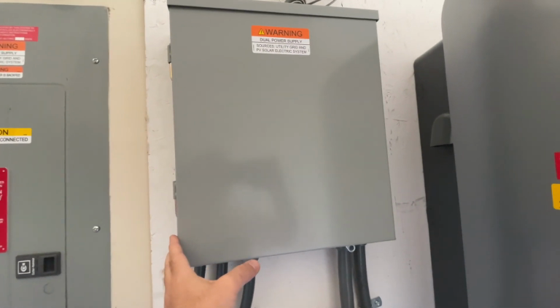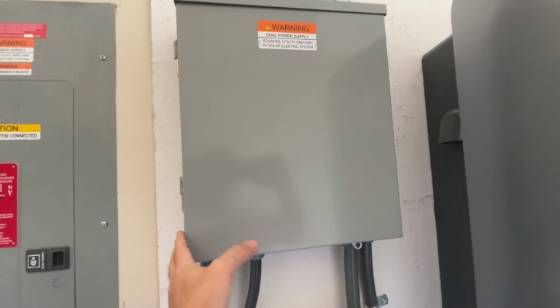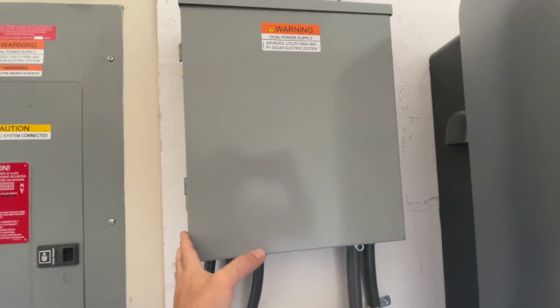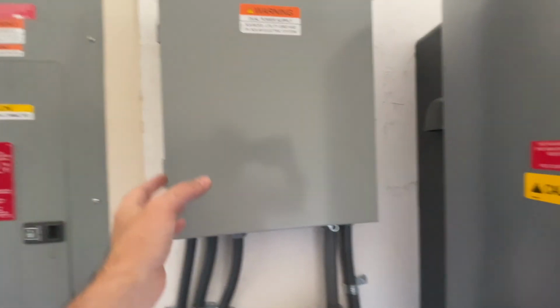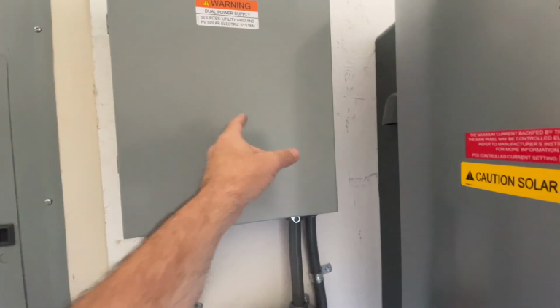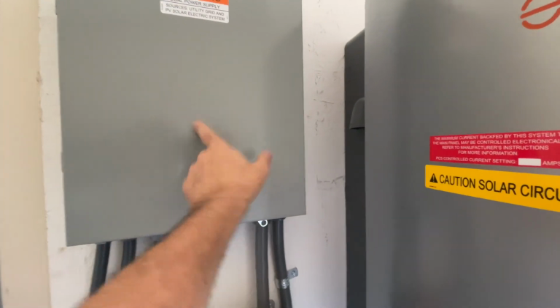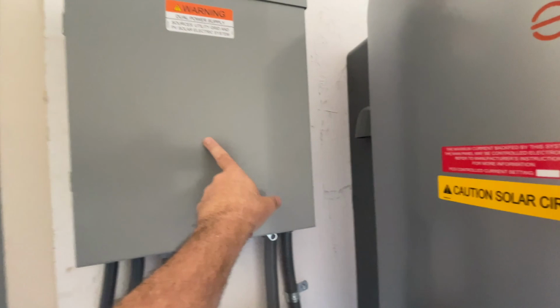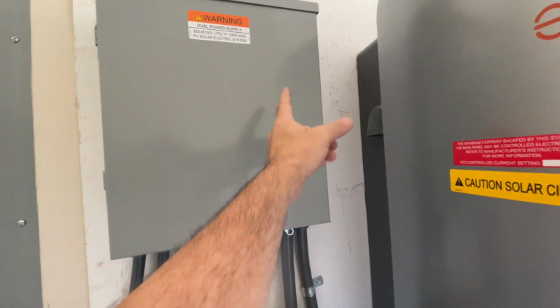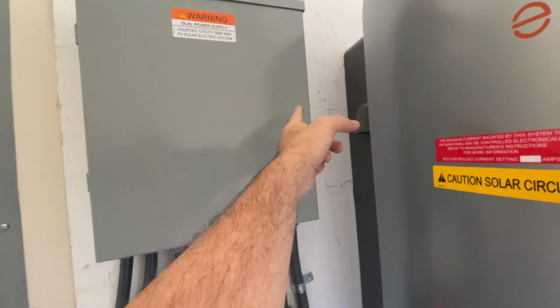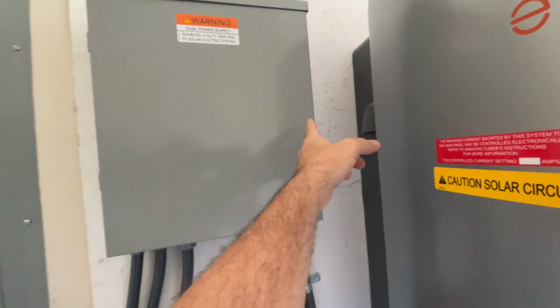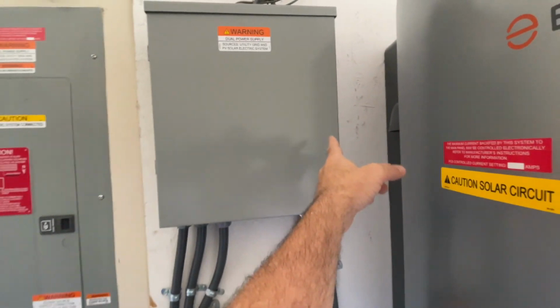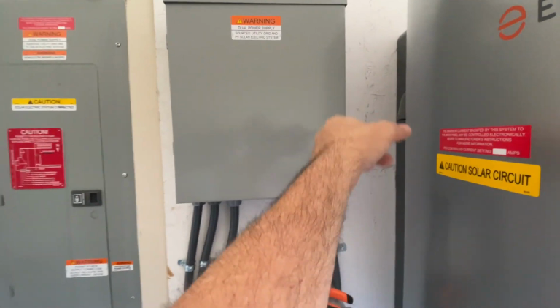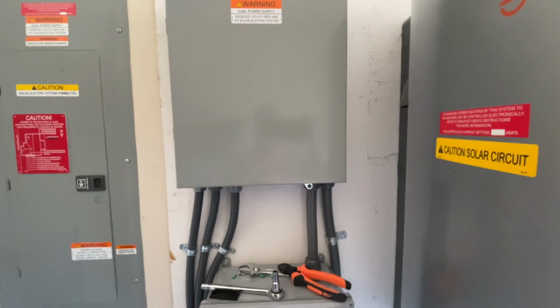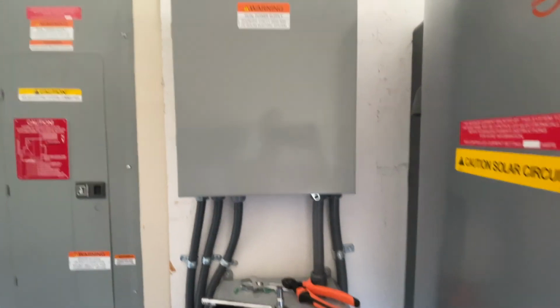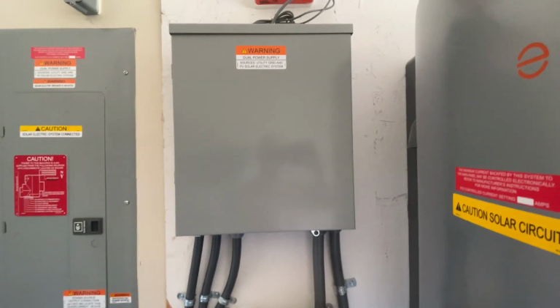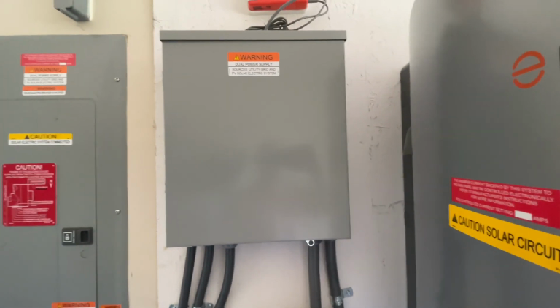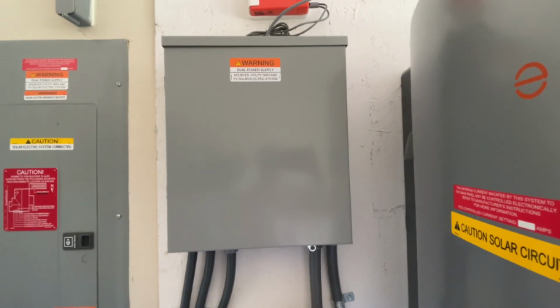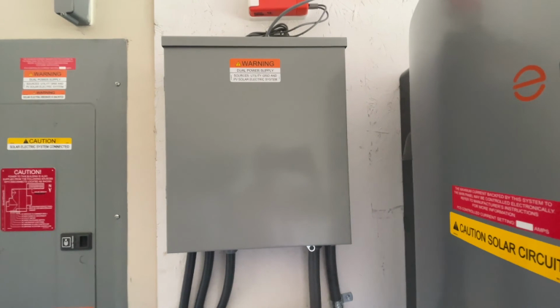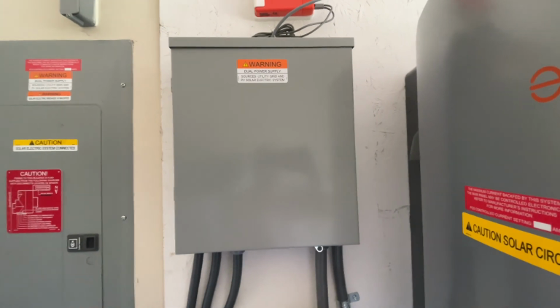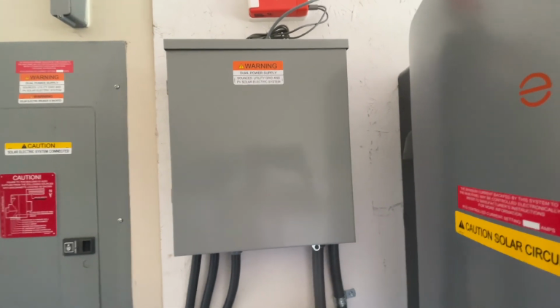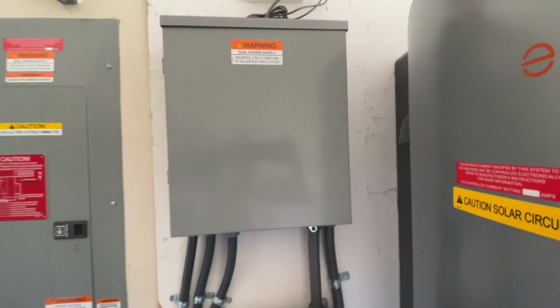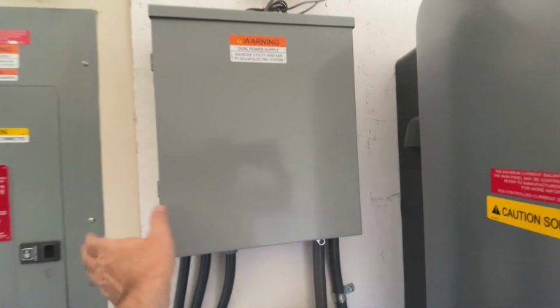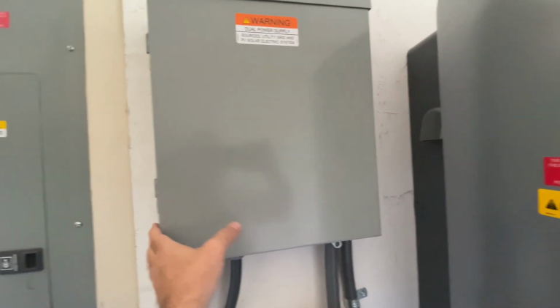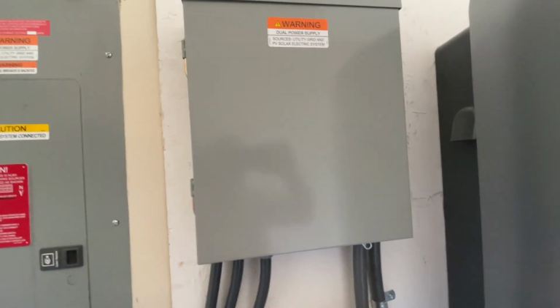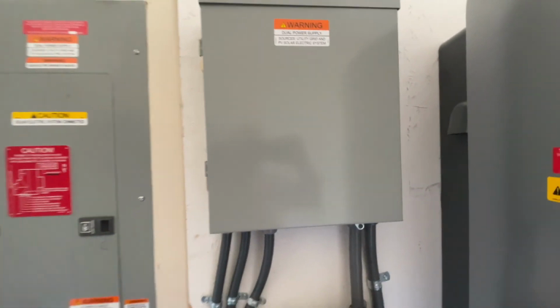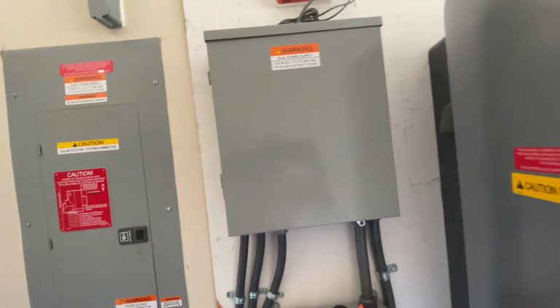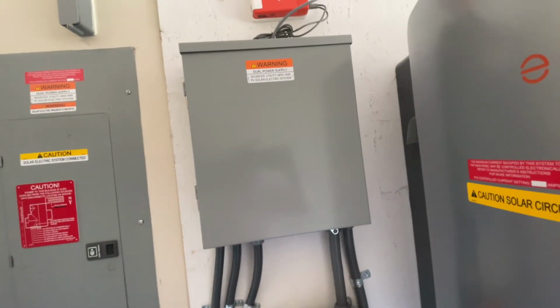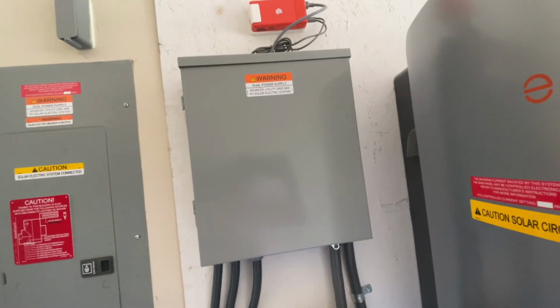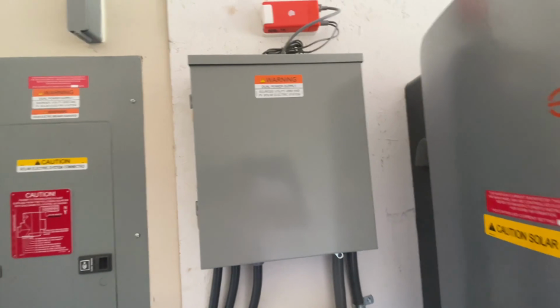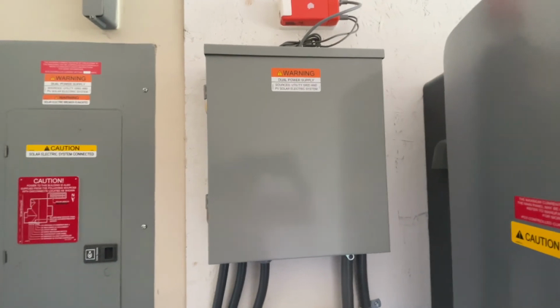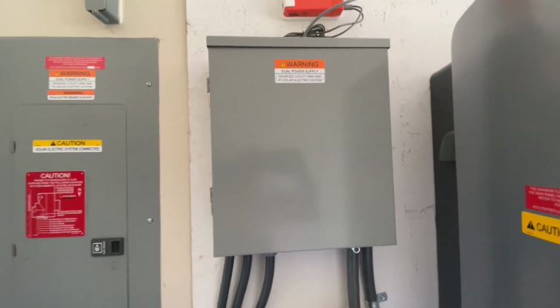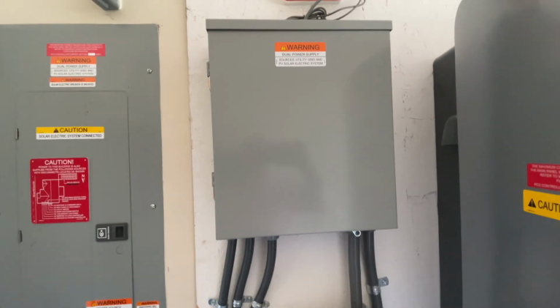I had to go get an Eaton ground bar — because it's an Eaton panel — and I mounted it to the side and moved all the ground wires to the case. So now there's no more neutral-to-ground bond in this box, everything is cool, and we passed.